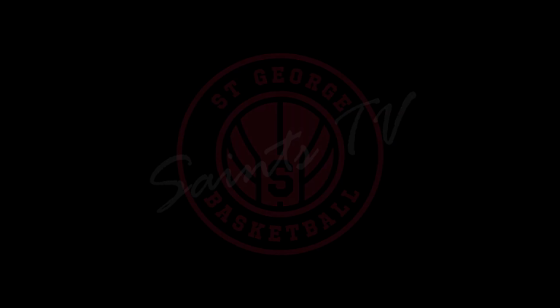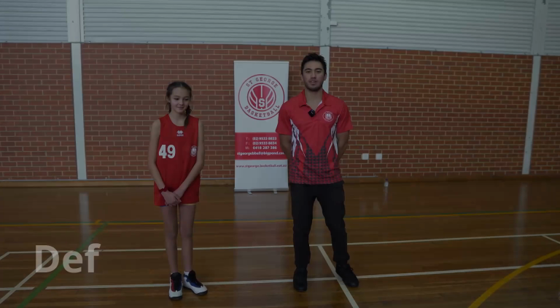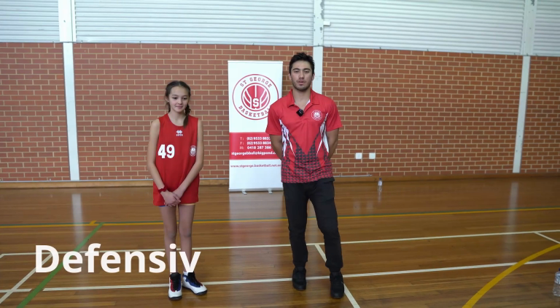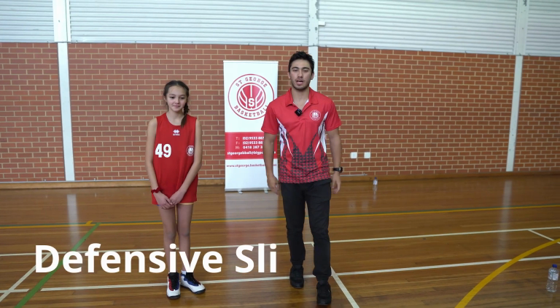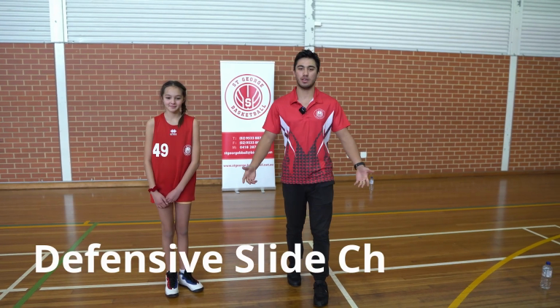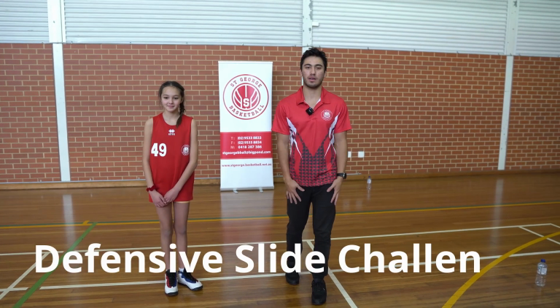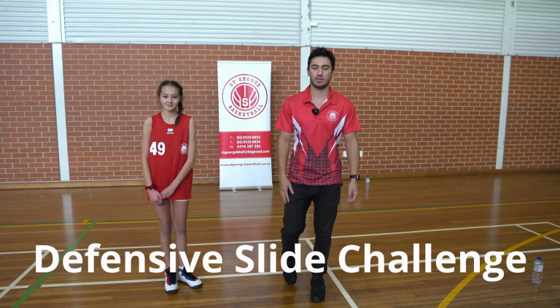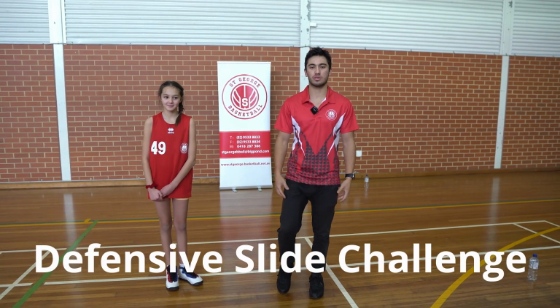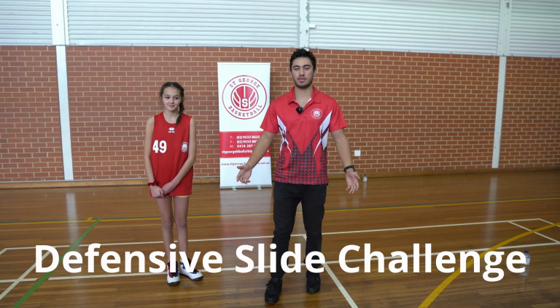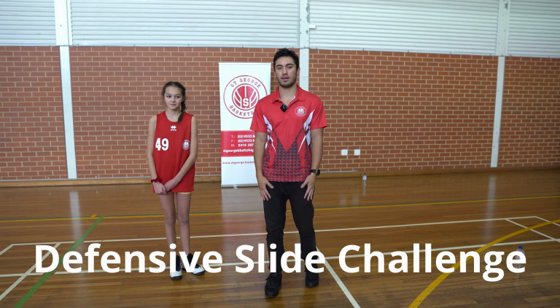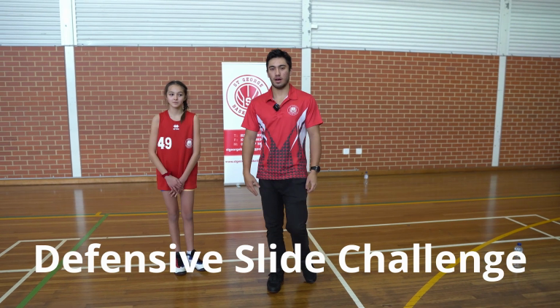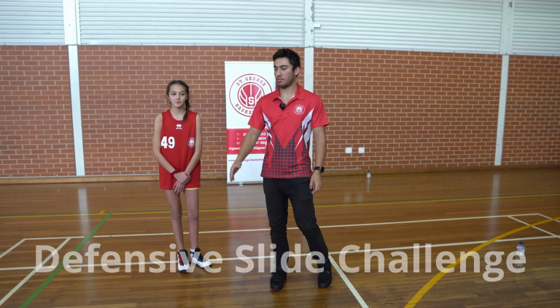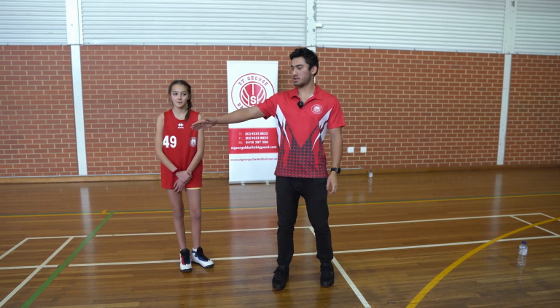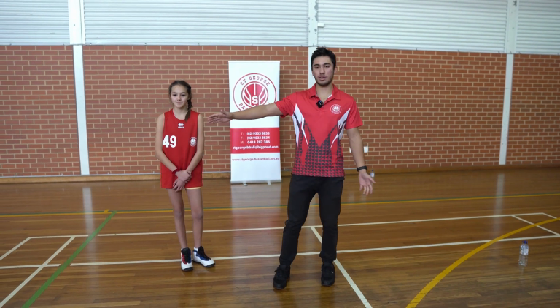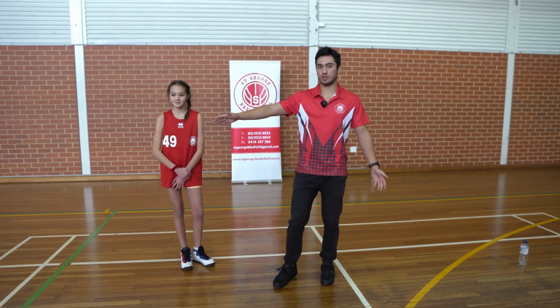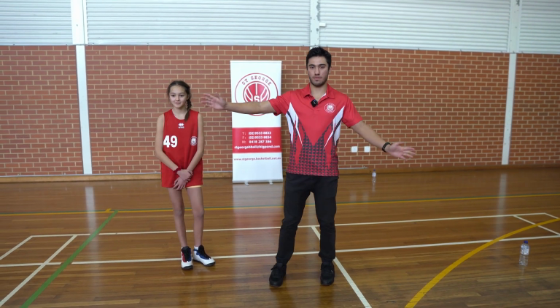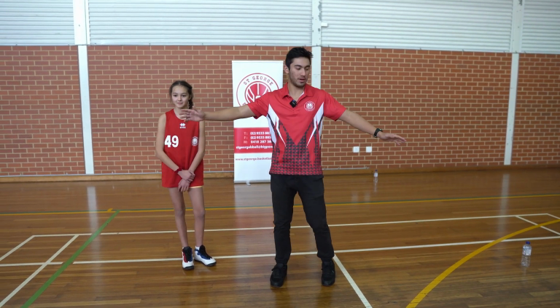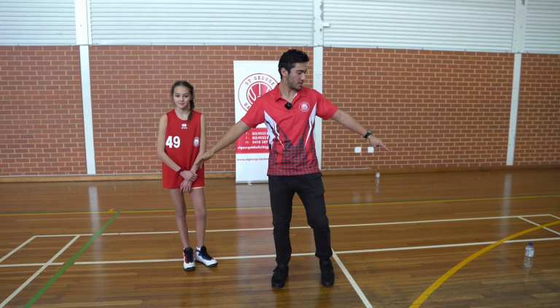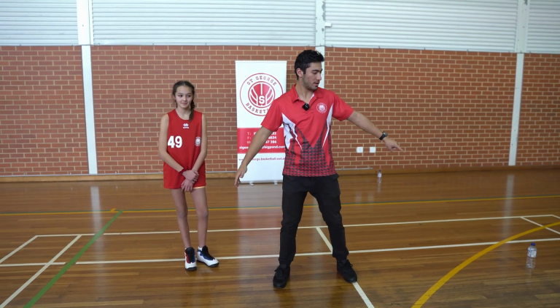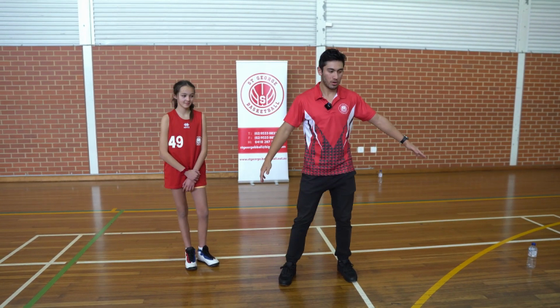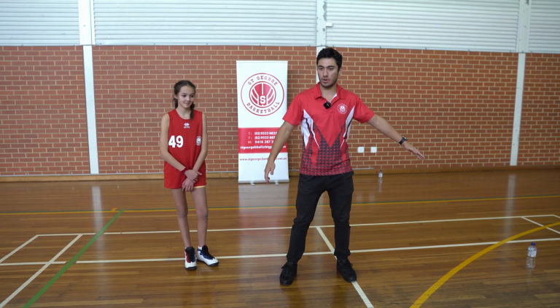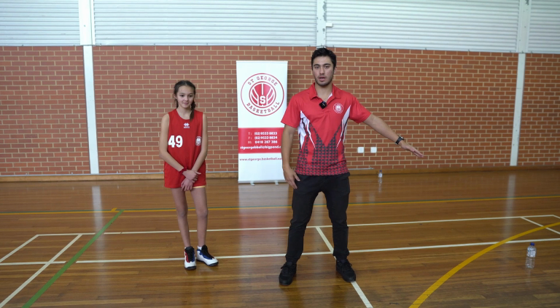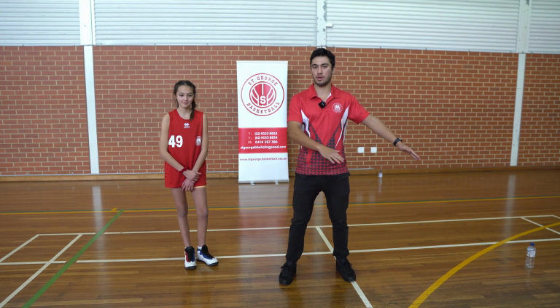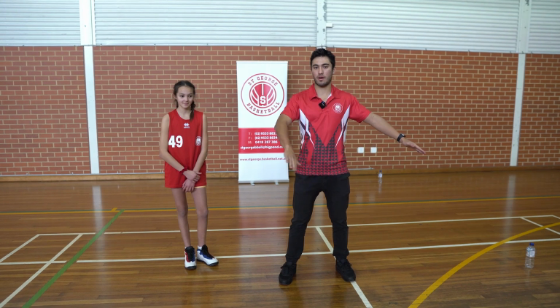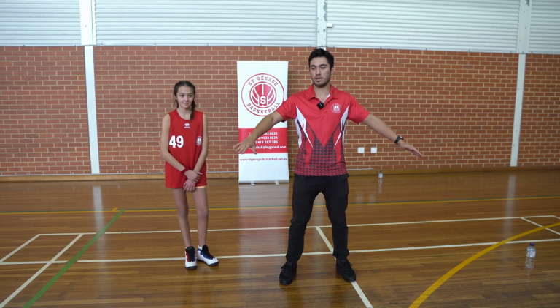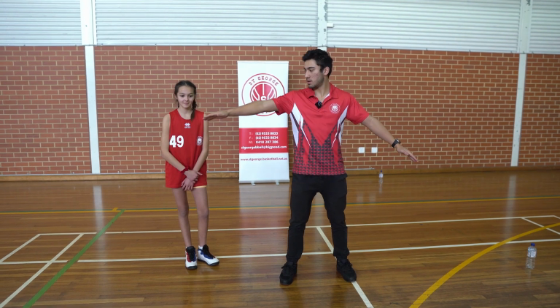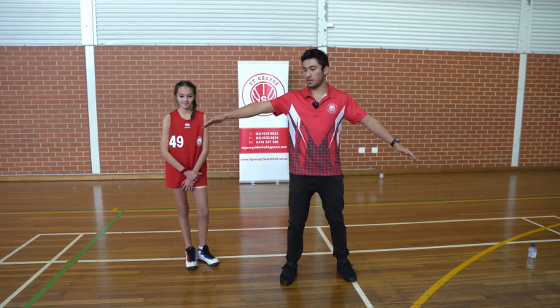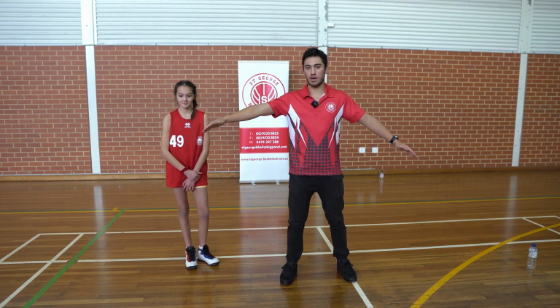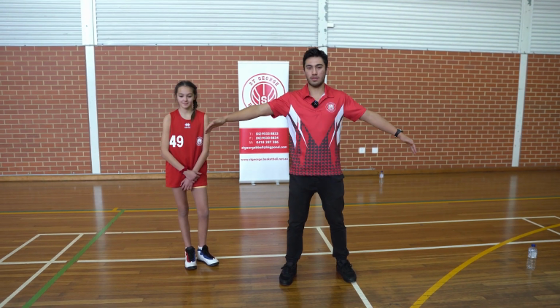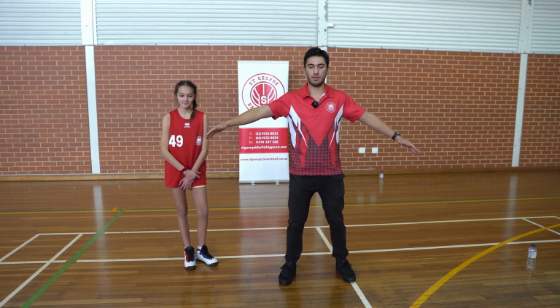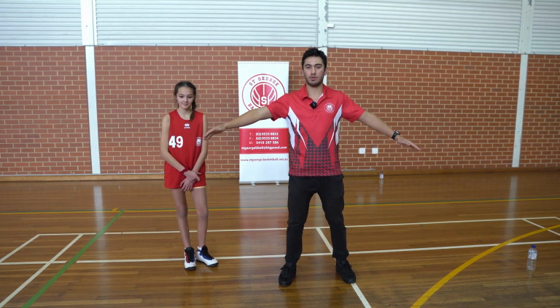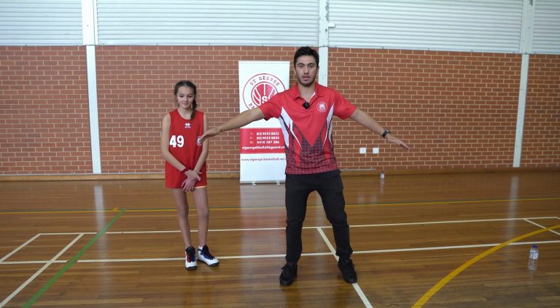Okay, so now we've got a new challenge here. I'd like everyone in St. George to try this out. It's a sliding challenge for defense. We're going to start on one side, measure five meters to the other side — that's going to be the boundary of the challenge.